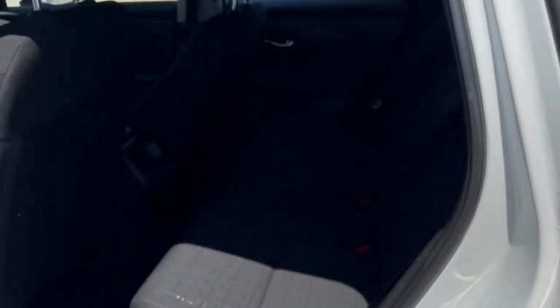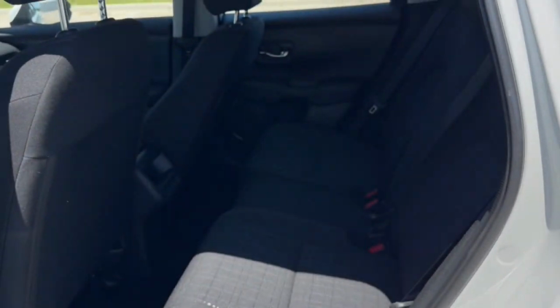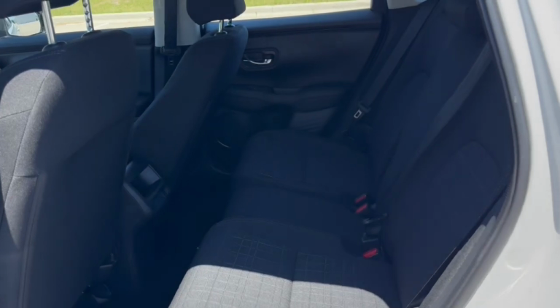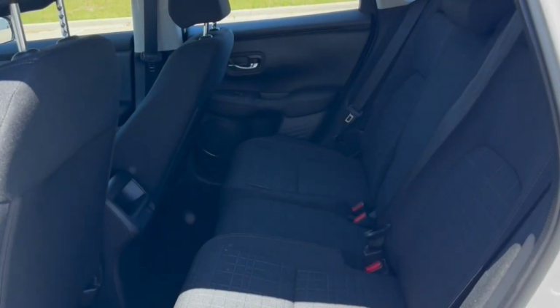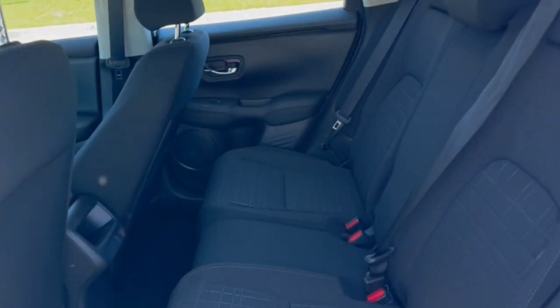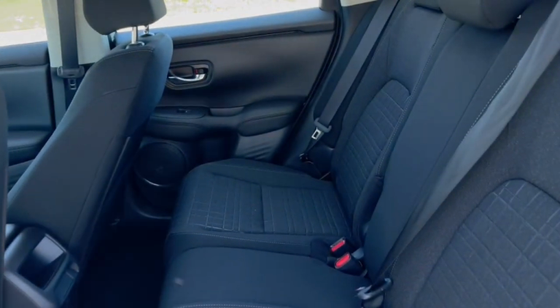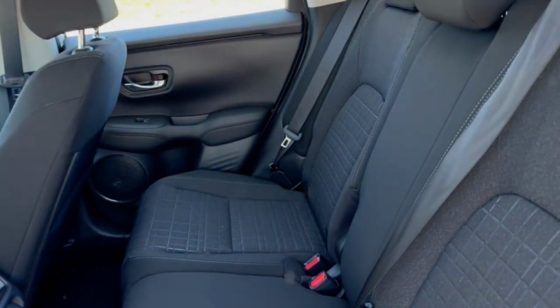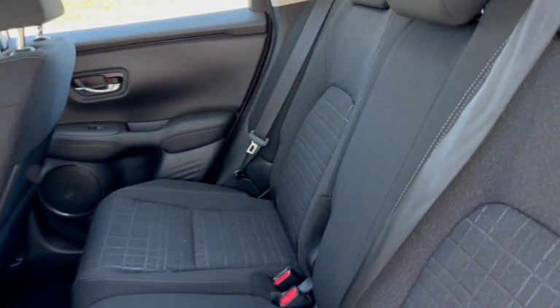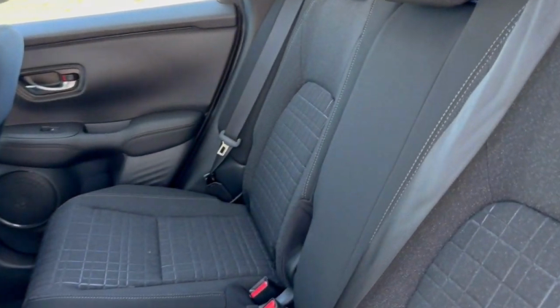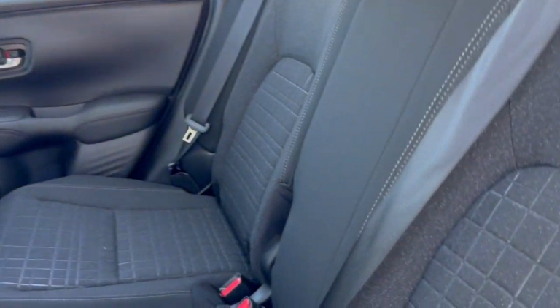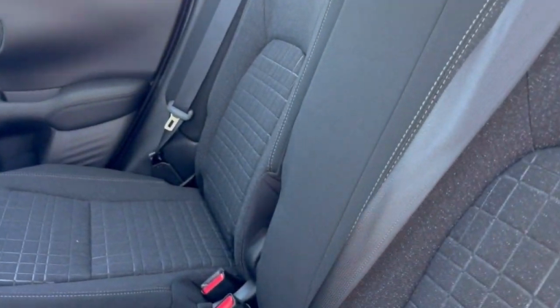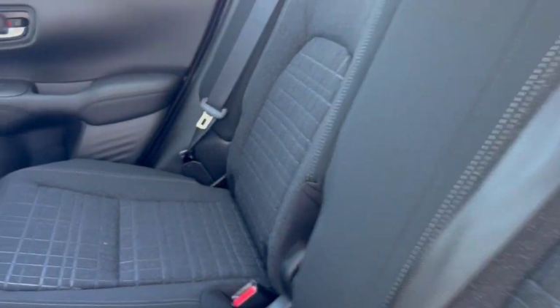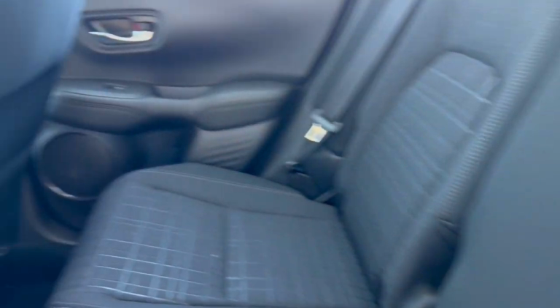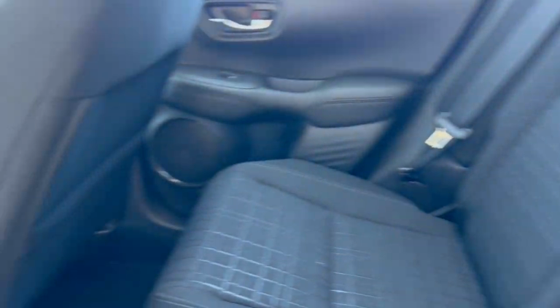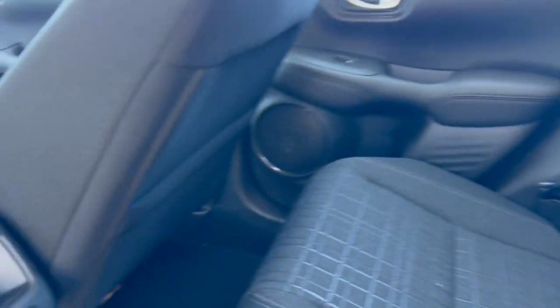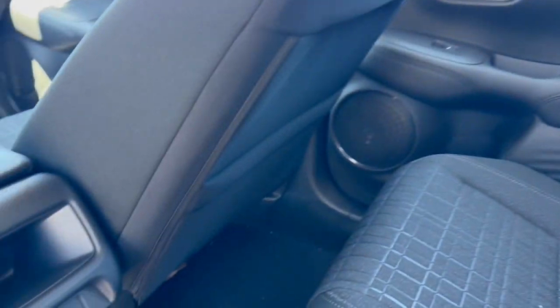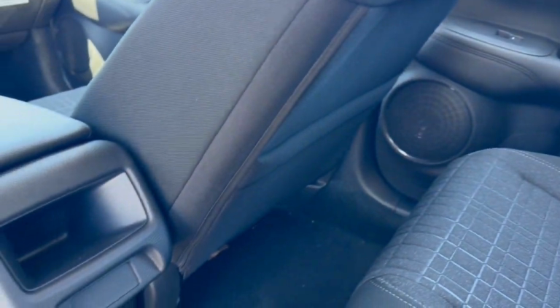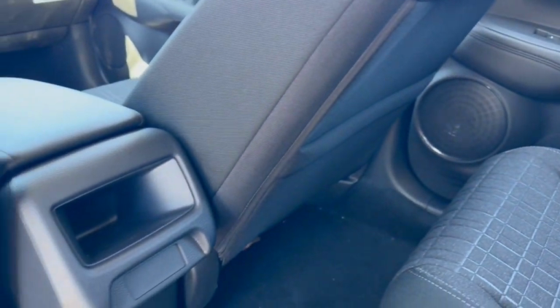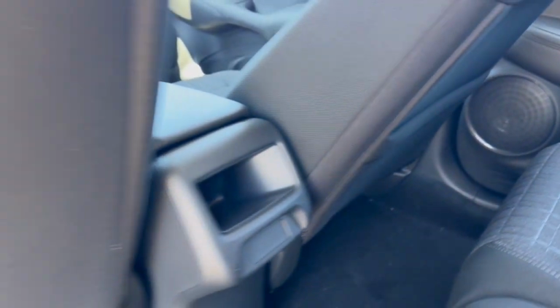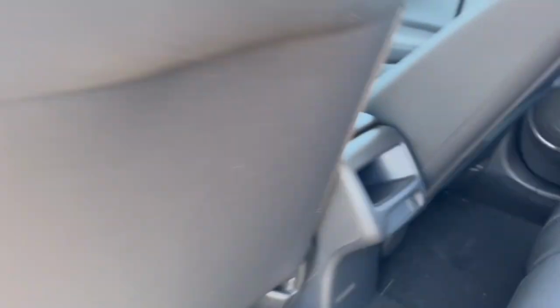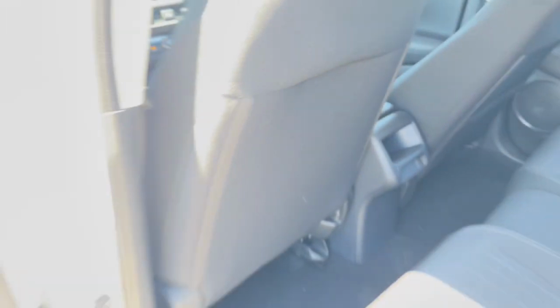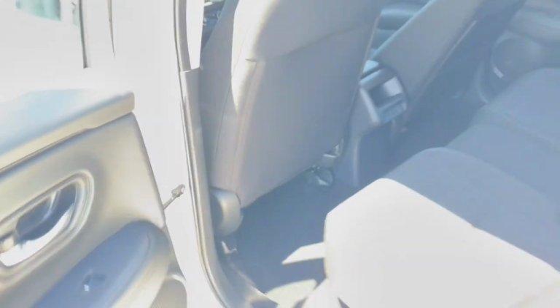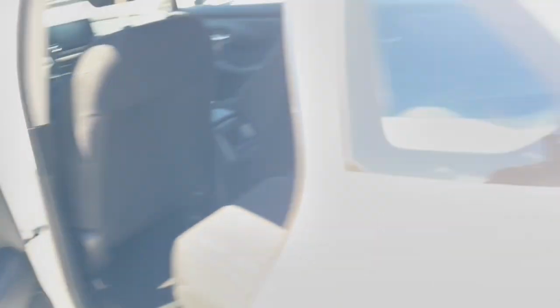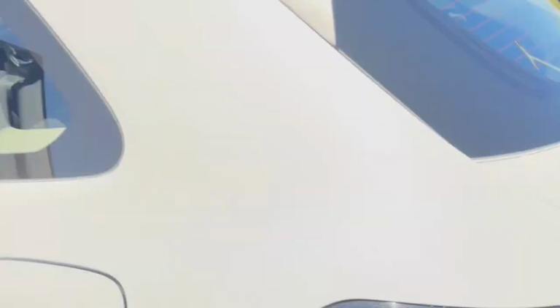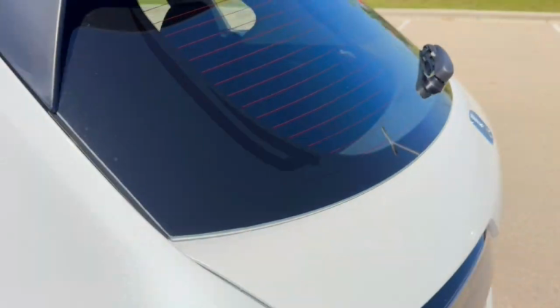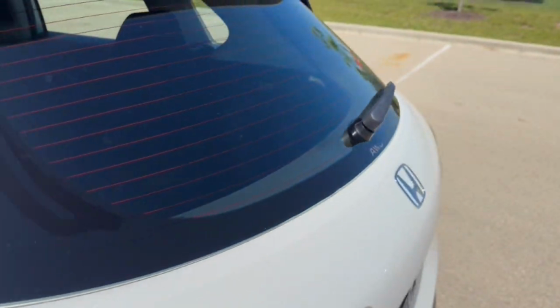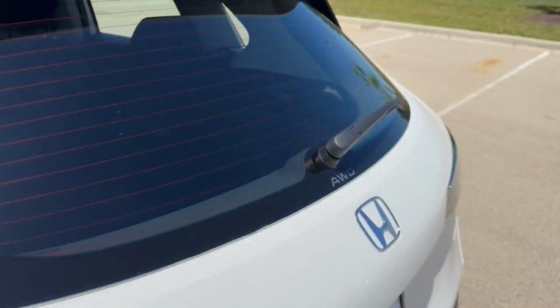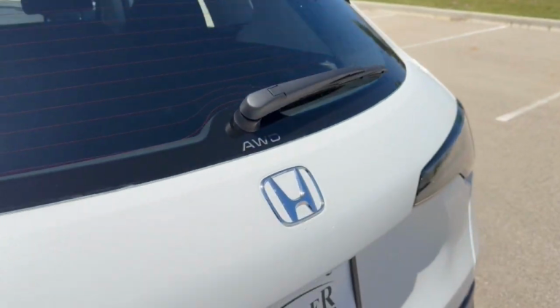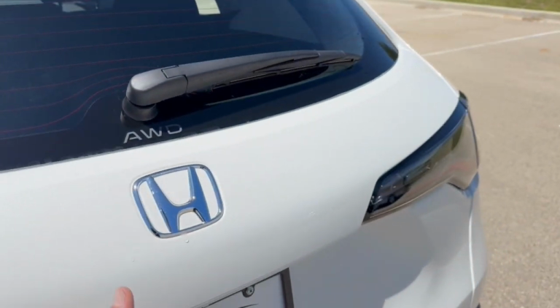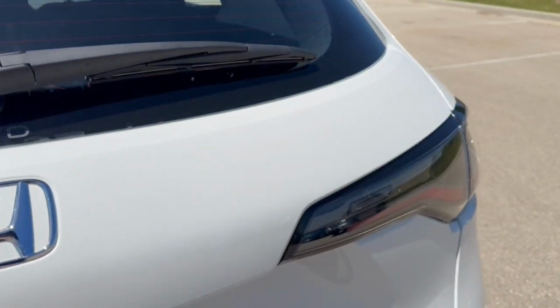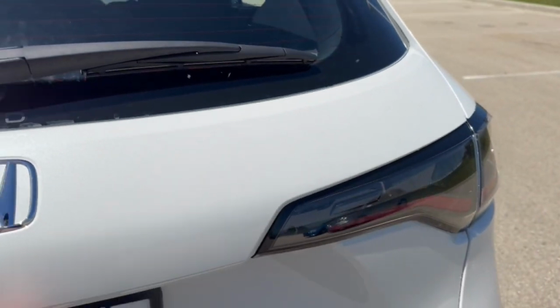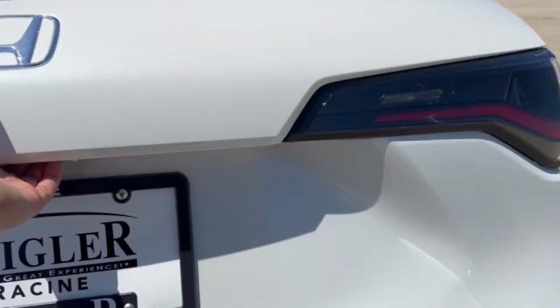Good amount of space in the back — it does seat three passengers. You've also got some extra storage on the back of that passenger seat, and a rear windshield wiper of course.